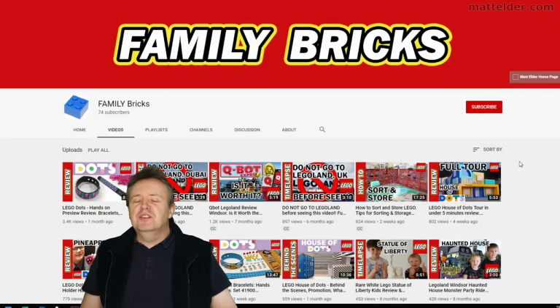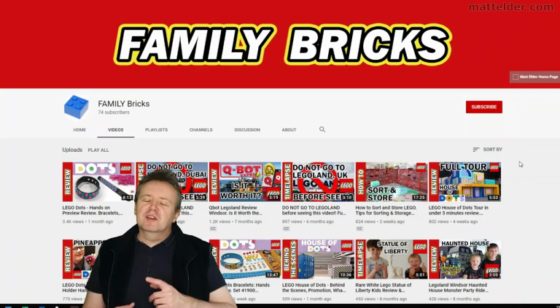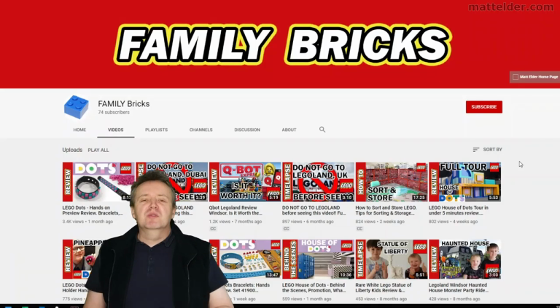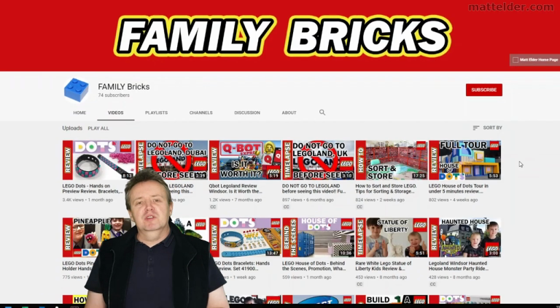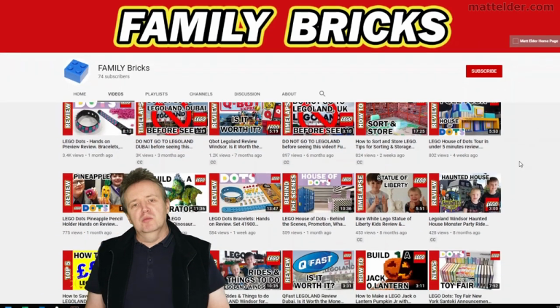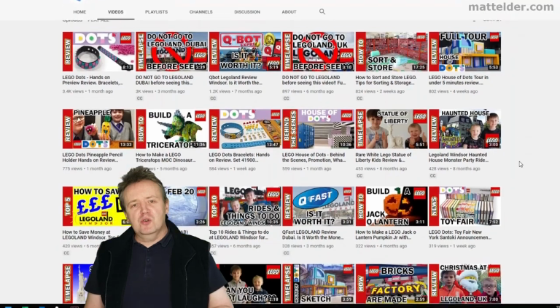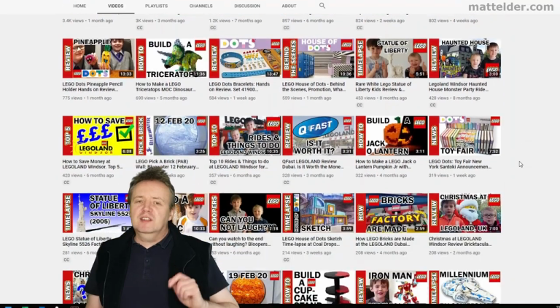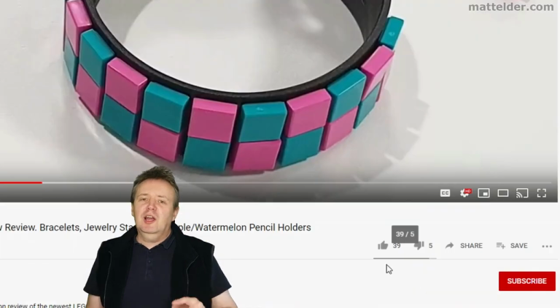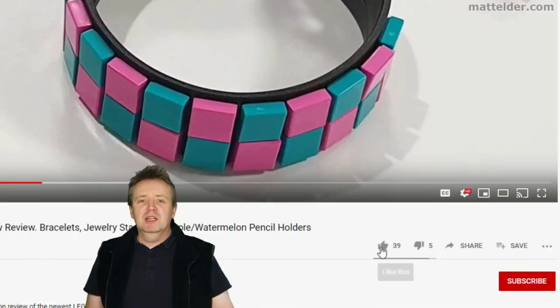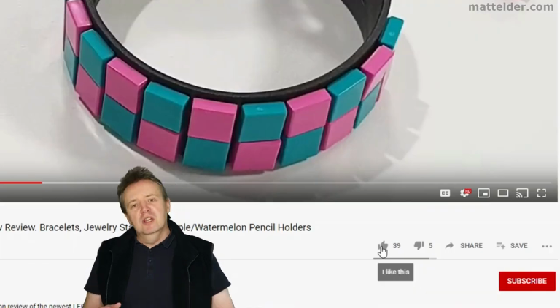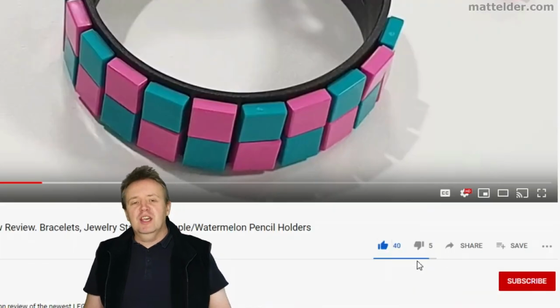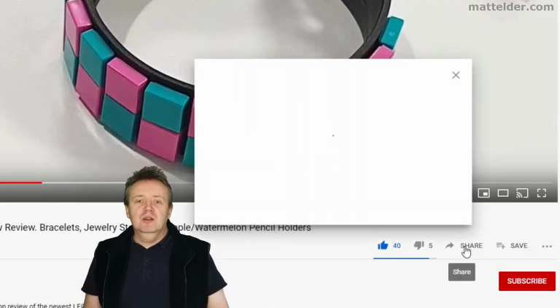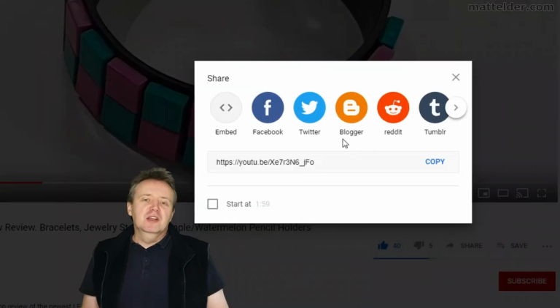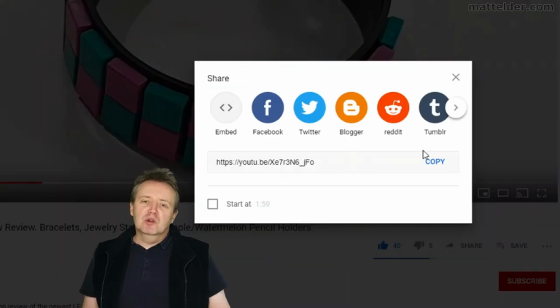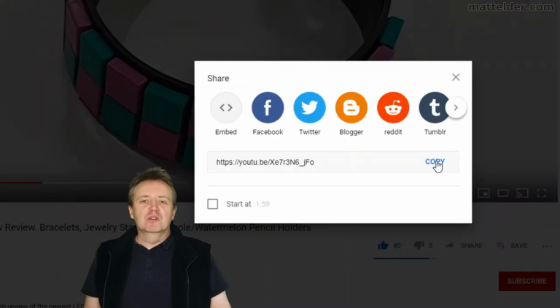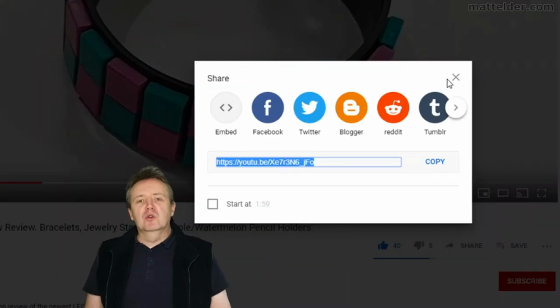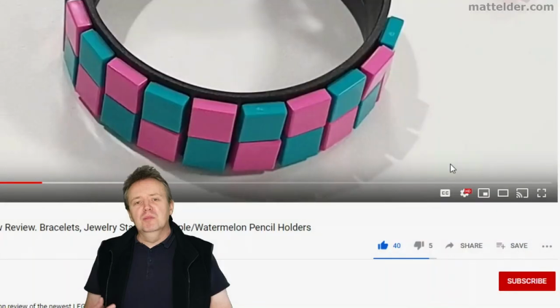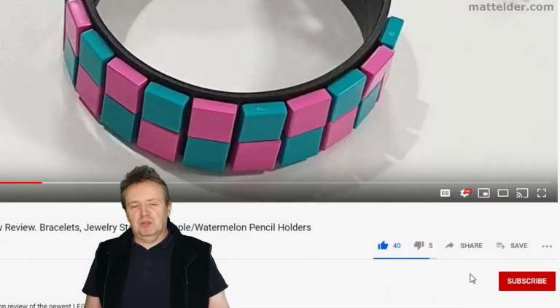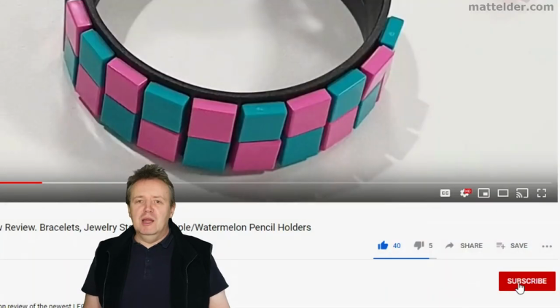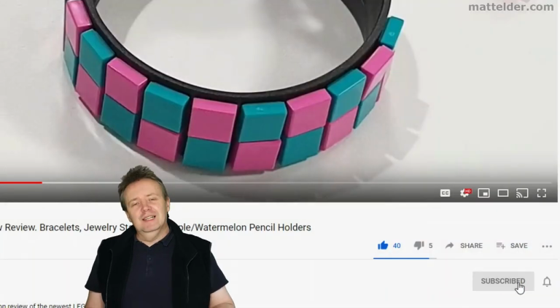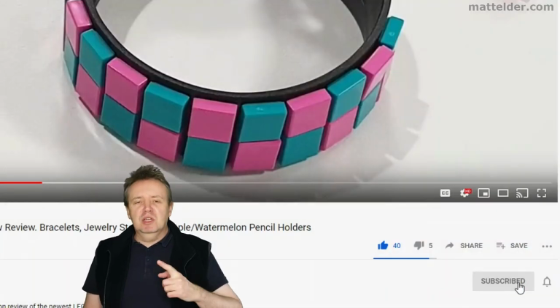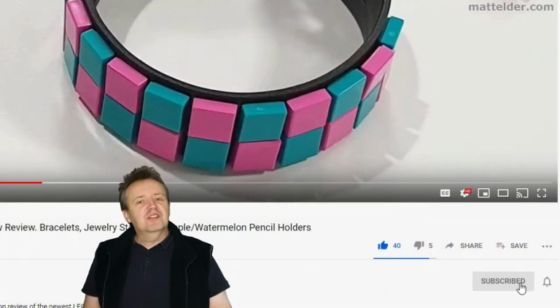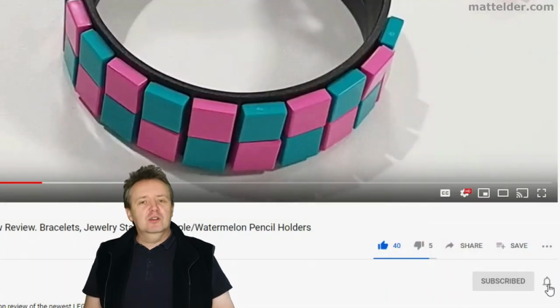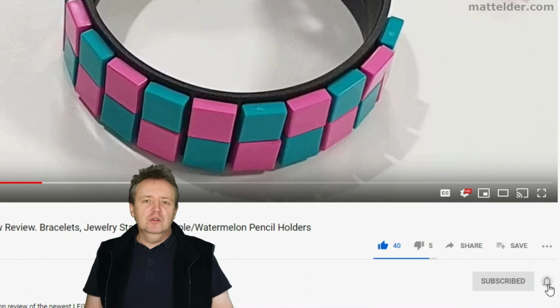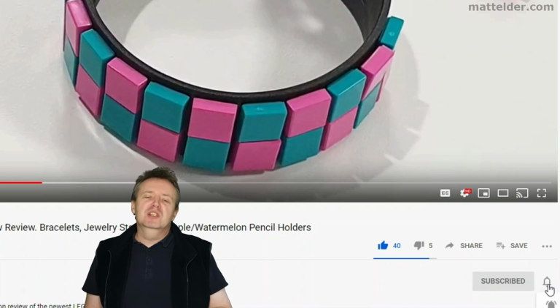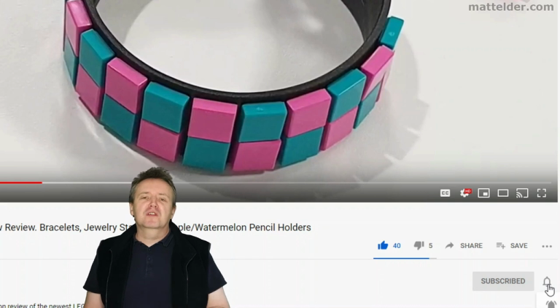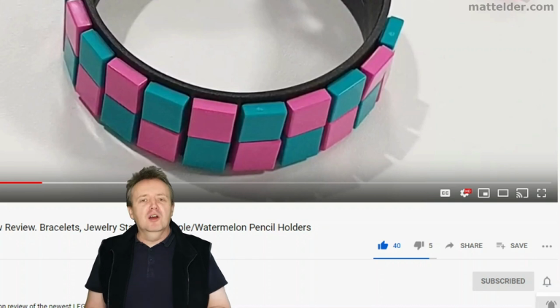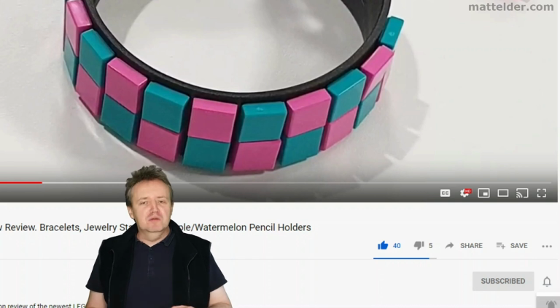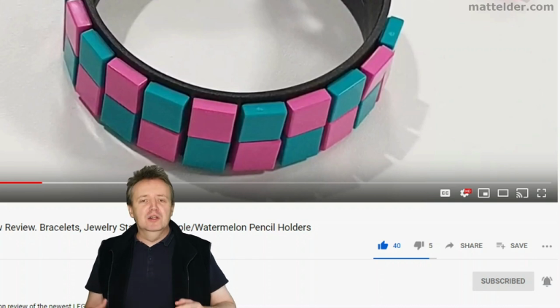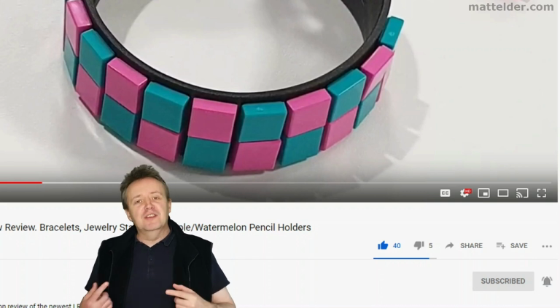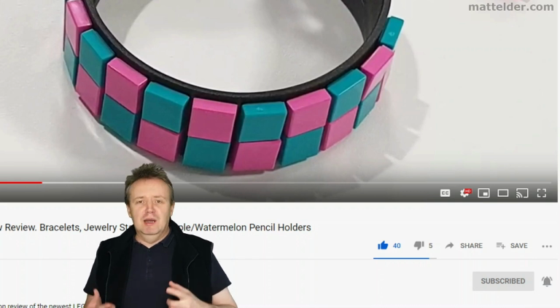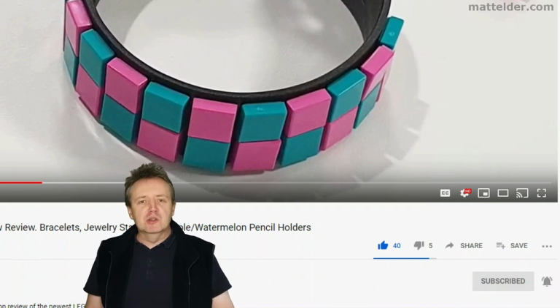This is a Family Bricks video. Be sure to hit that like button, share, and if you want to be super awesome, subscribe. Click the bell and select all to be notified of new videos as they're uploaded.